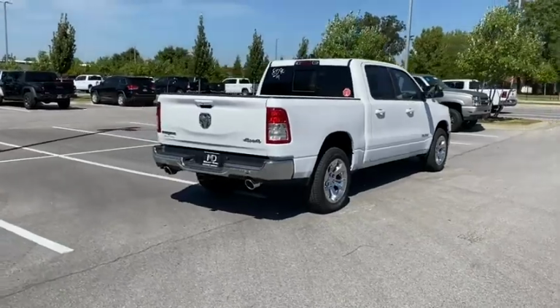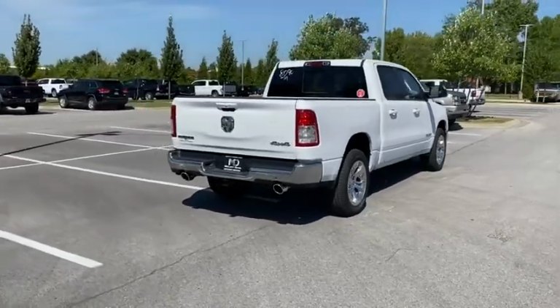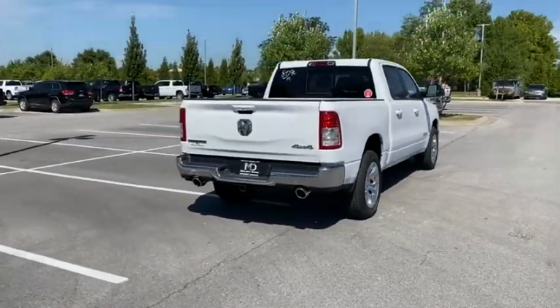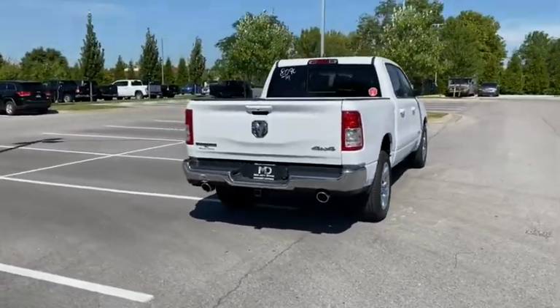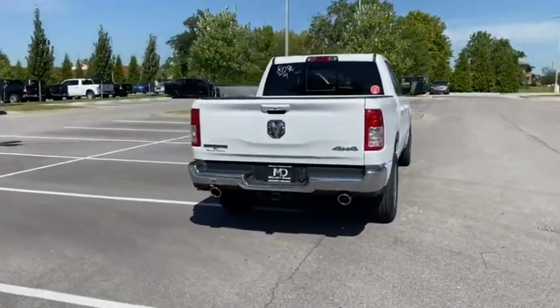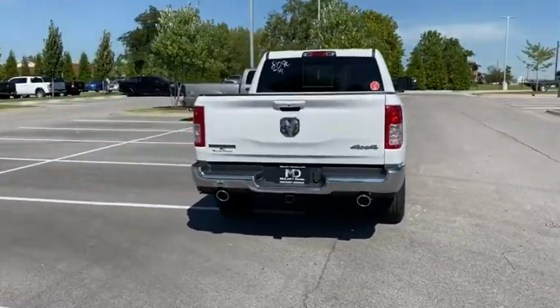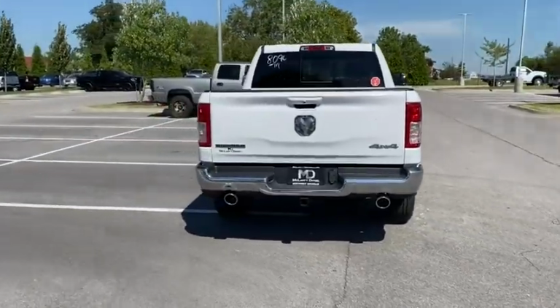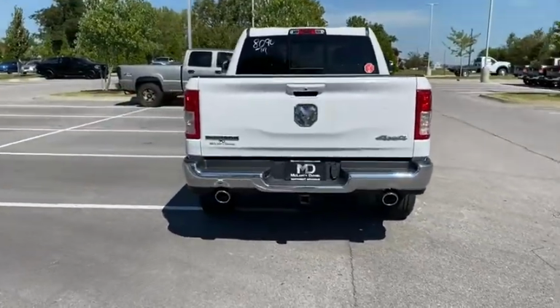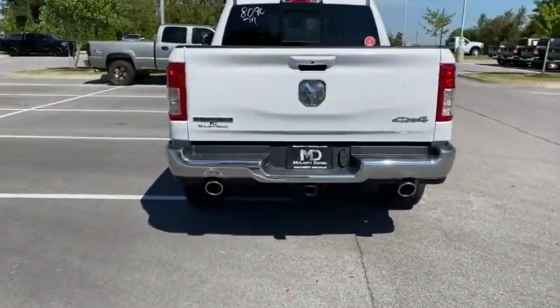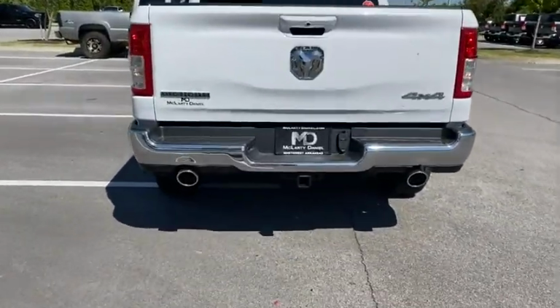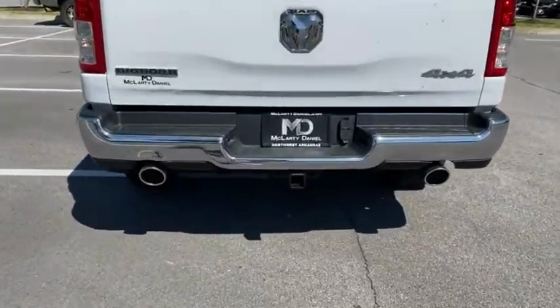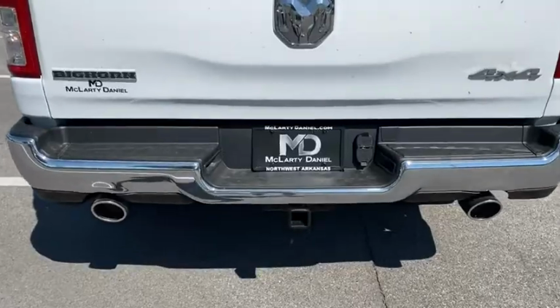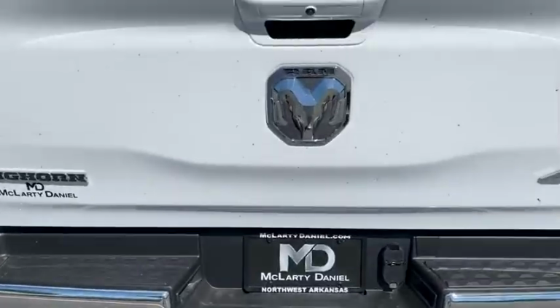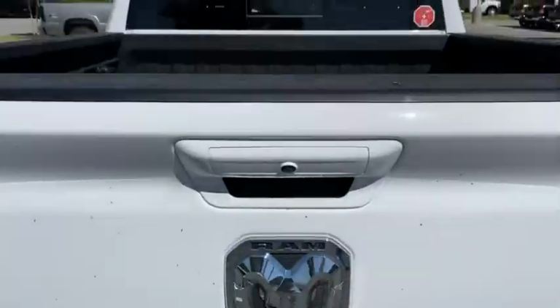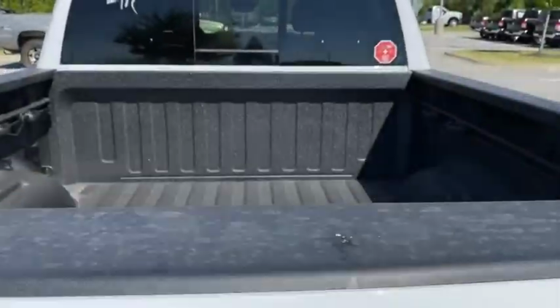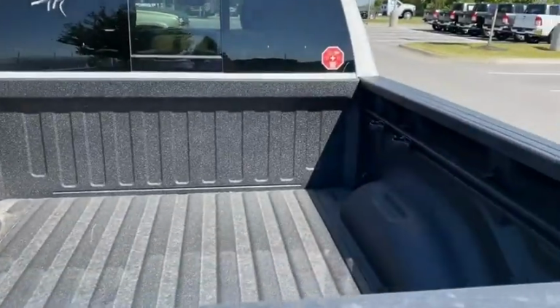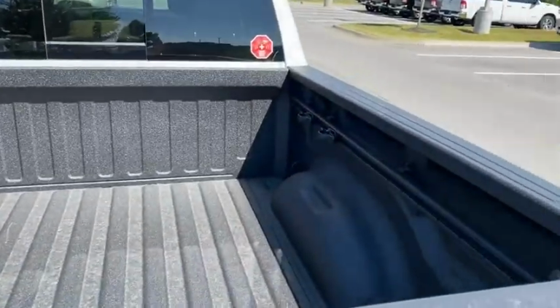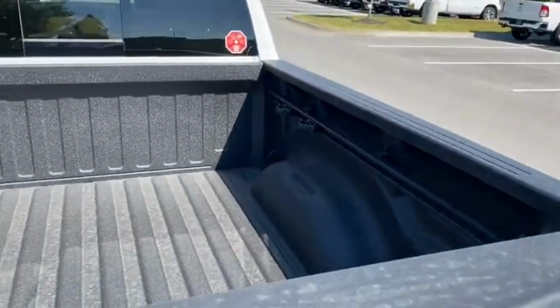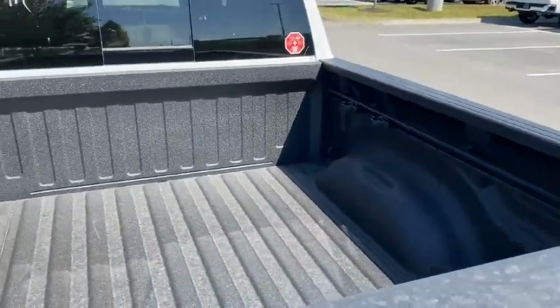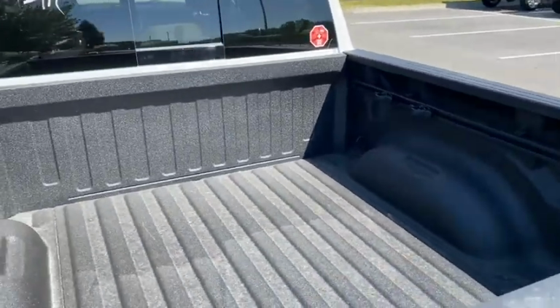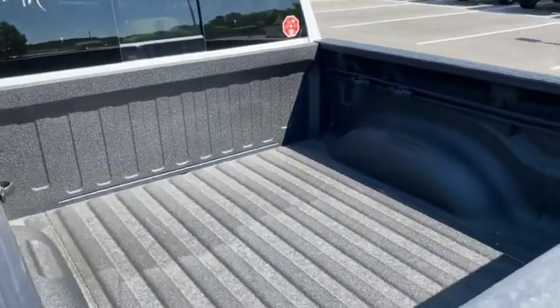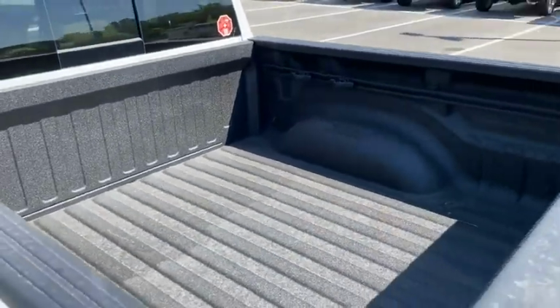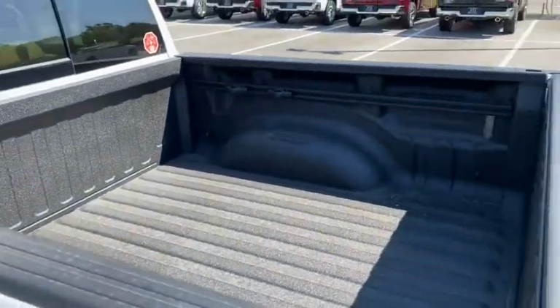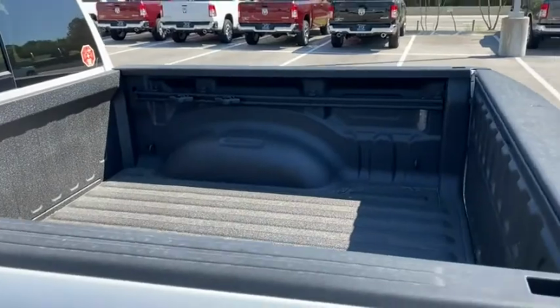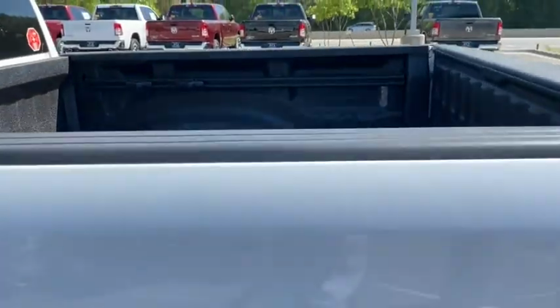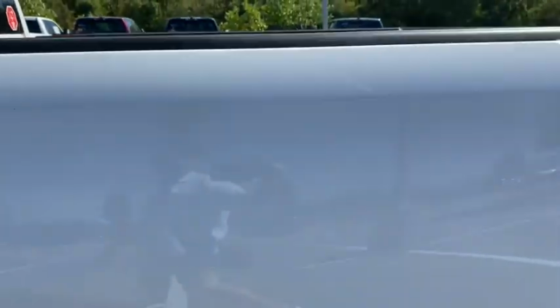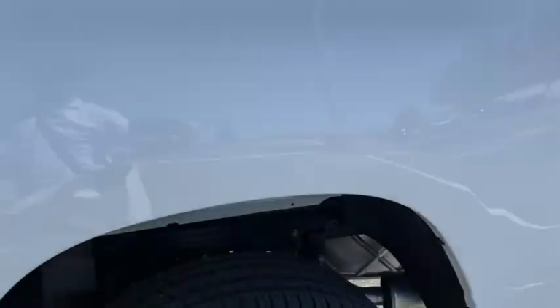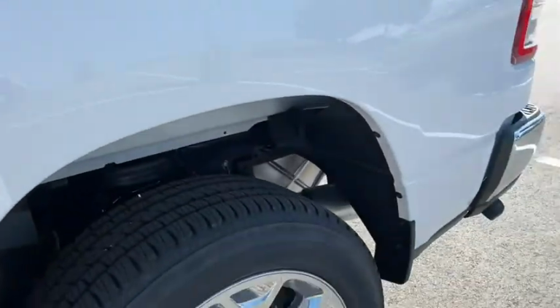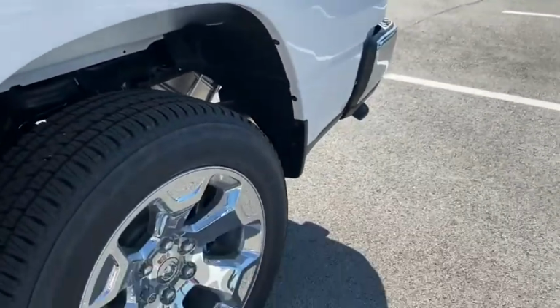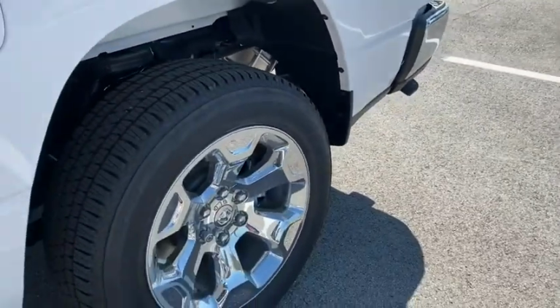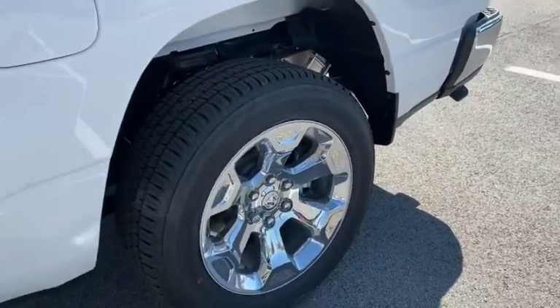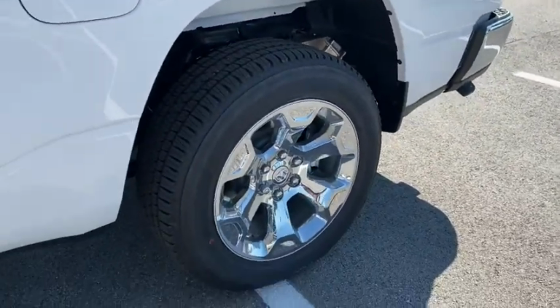Here are some of this vehicle's great options: traction control, remote engine start, dual airbags, leather-wrapped steering wheel, alloy wheels, power steering, four-wheel disc brakes, center armrest, compass, and trip computer.